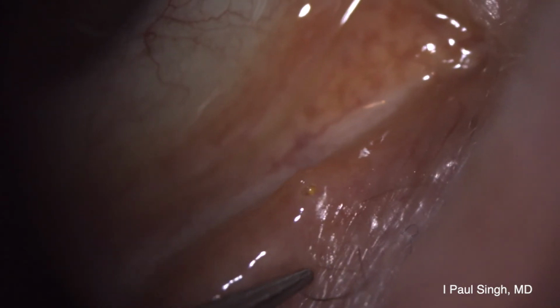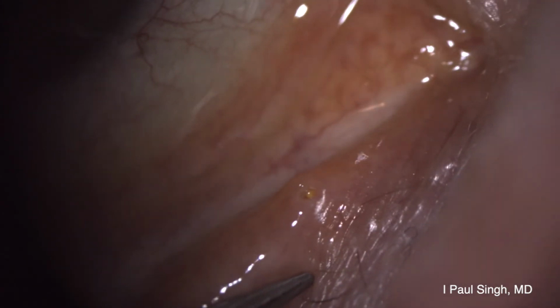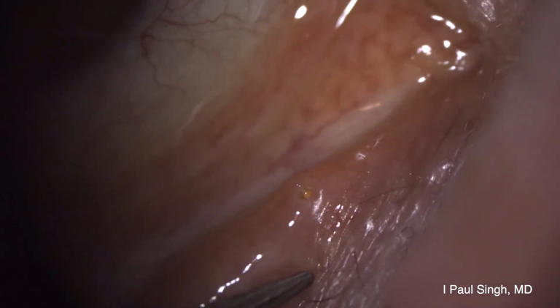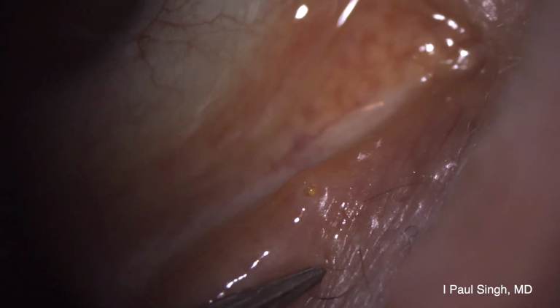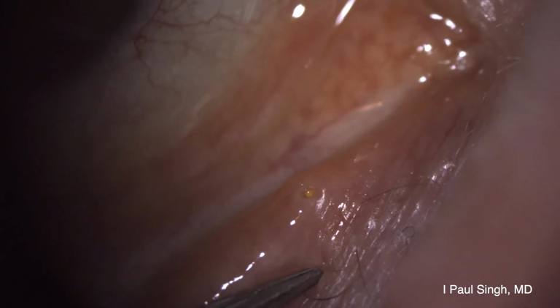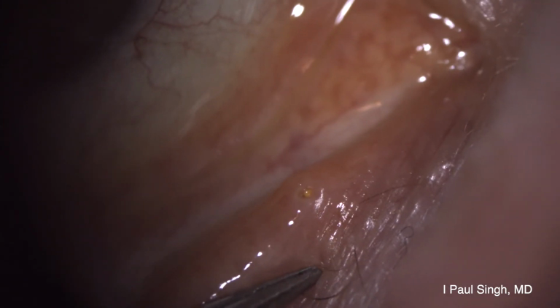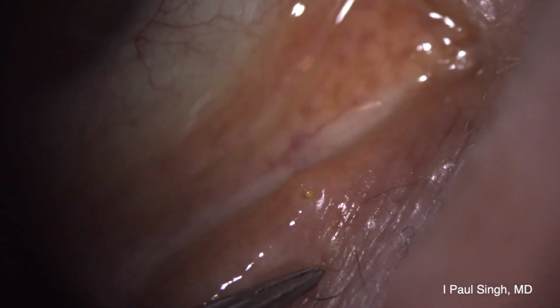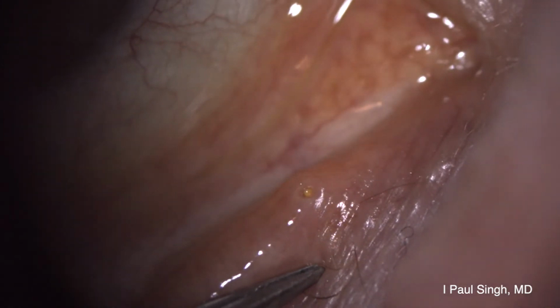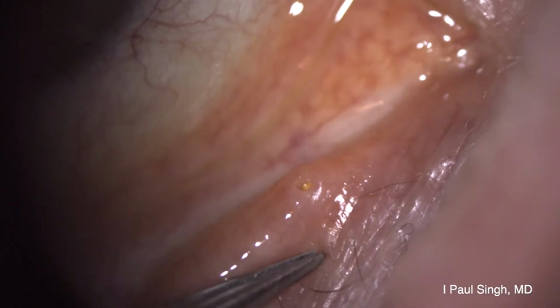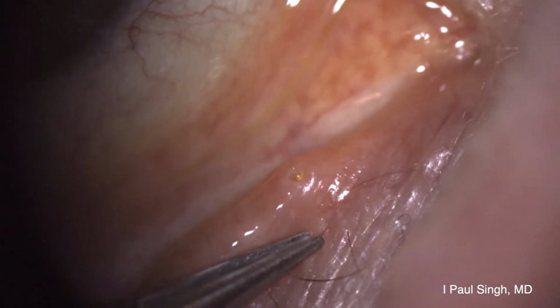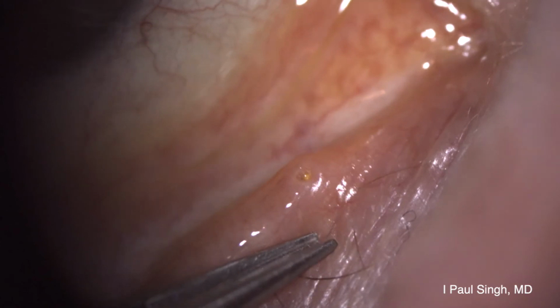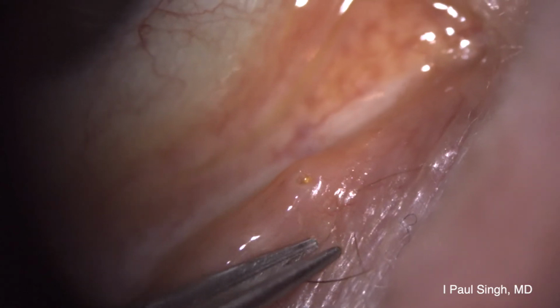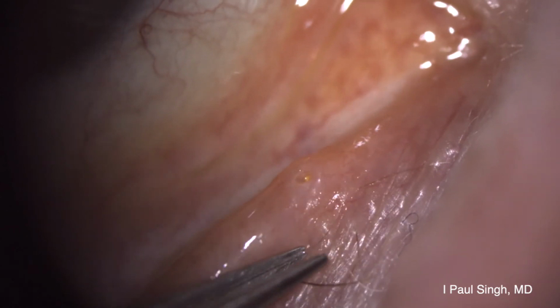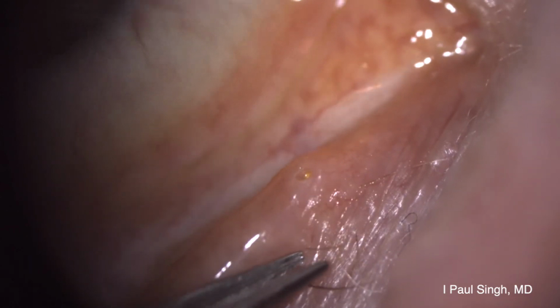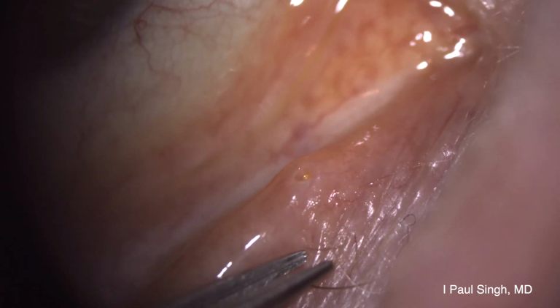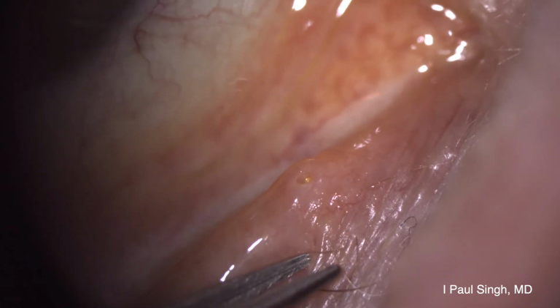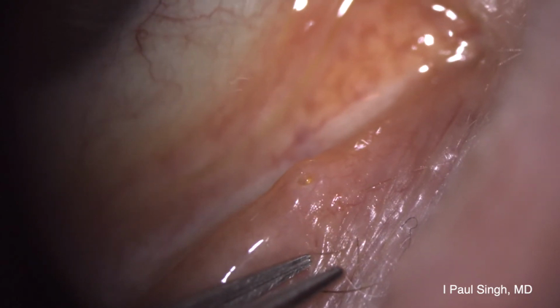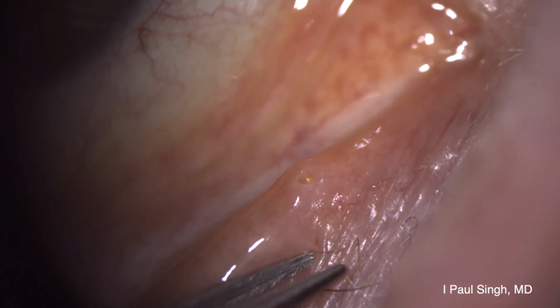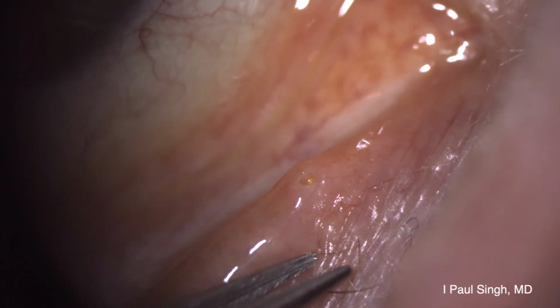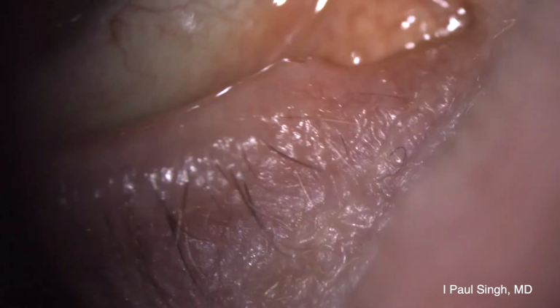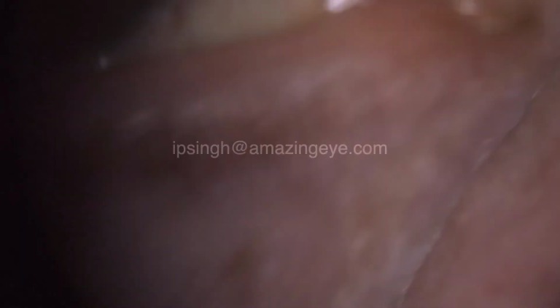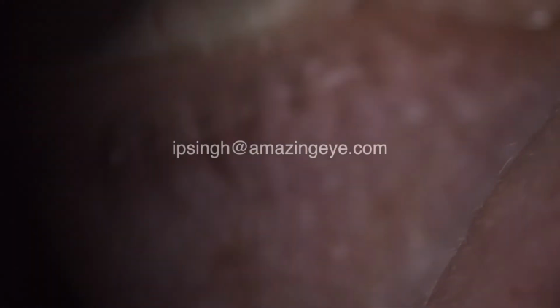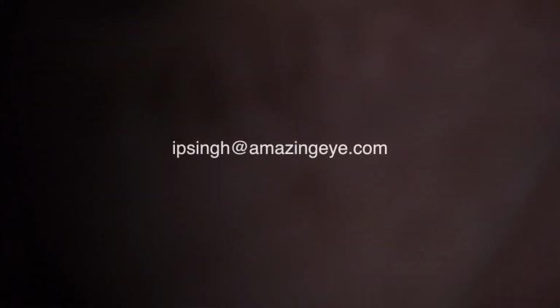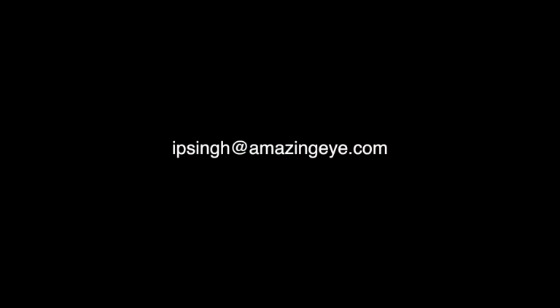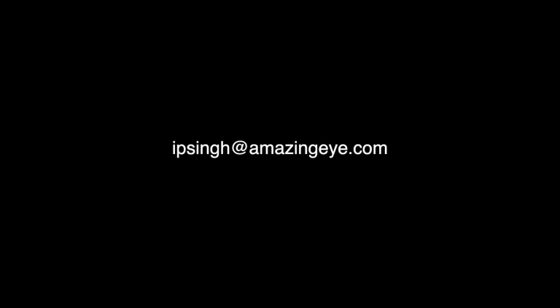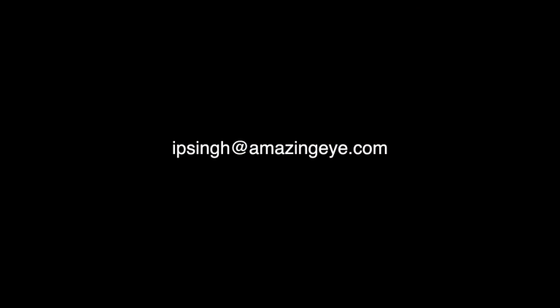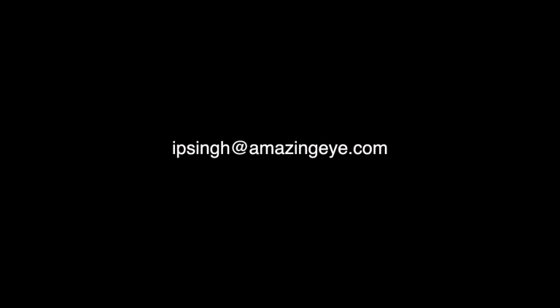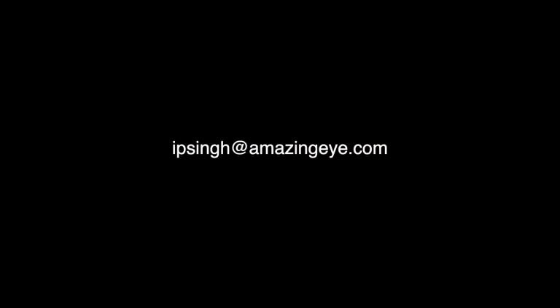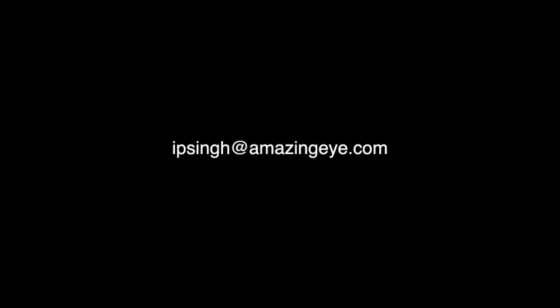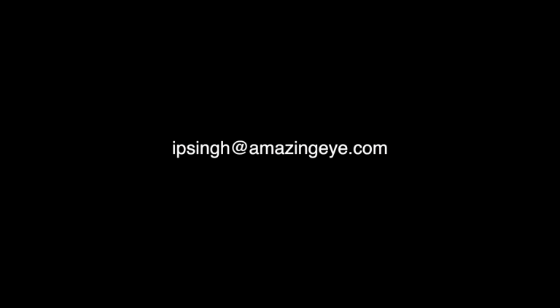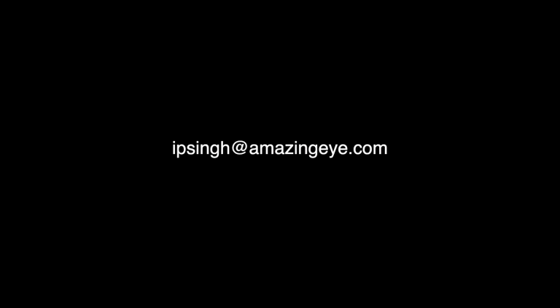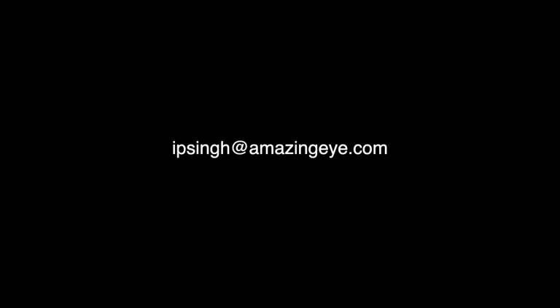Once you take the time to punctally dilate, aim towards the nasal bone, and properly position the eyelid, it's a very efficient procedure. Hope that helped — thank you so much, take care.